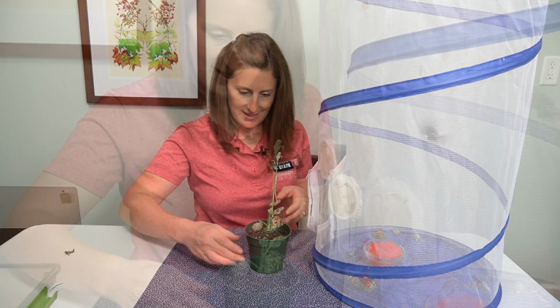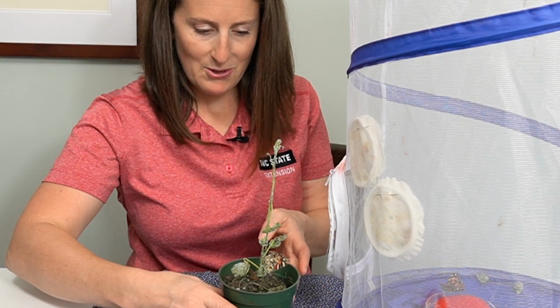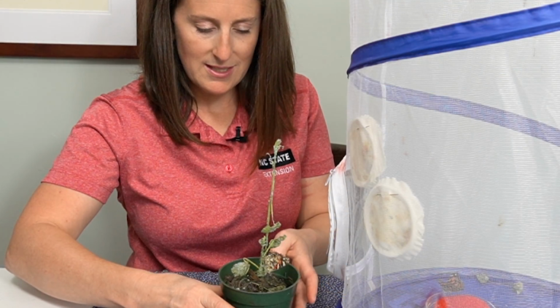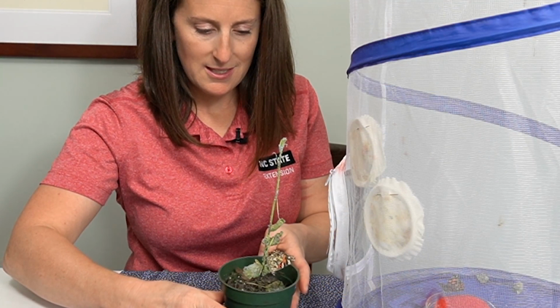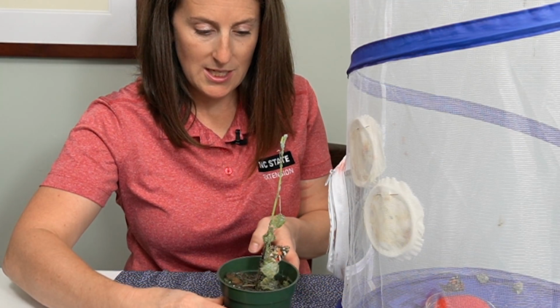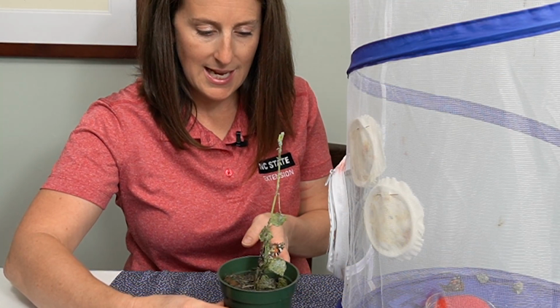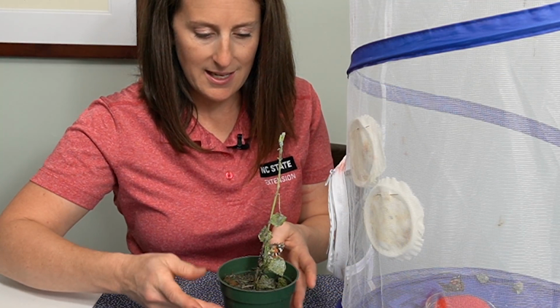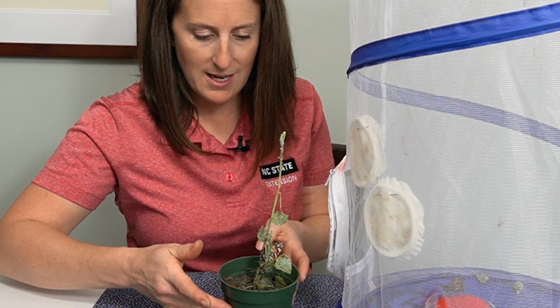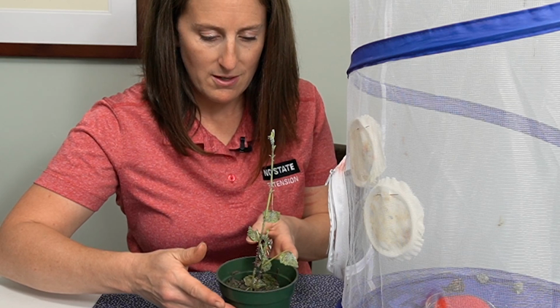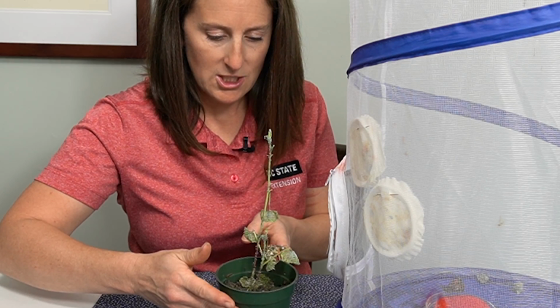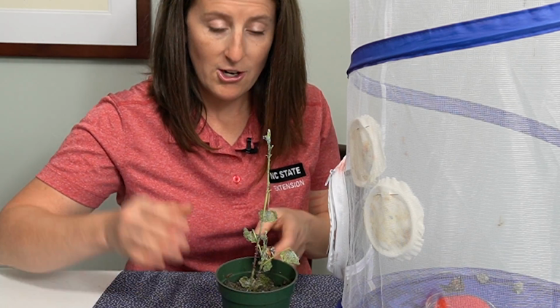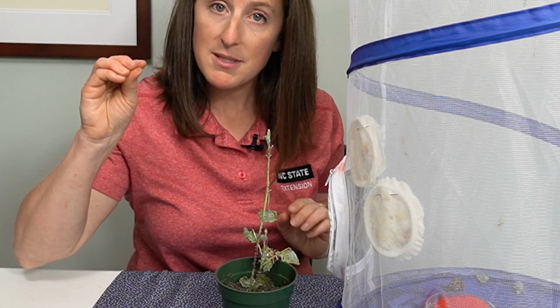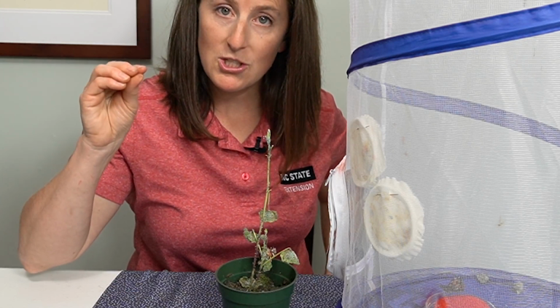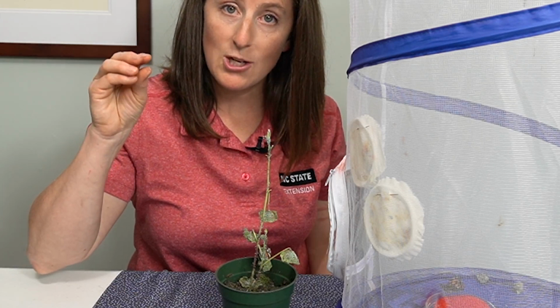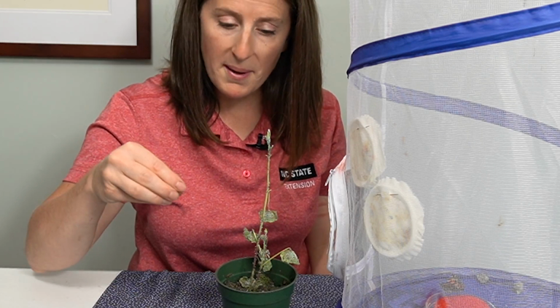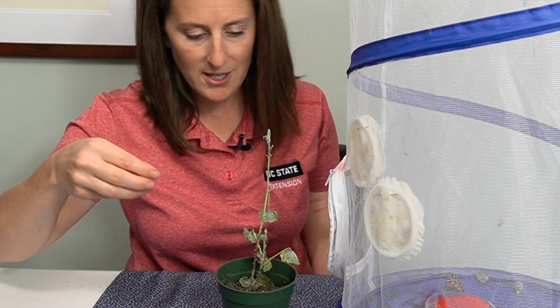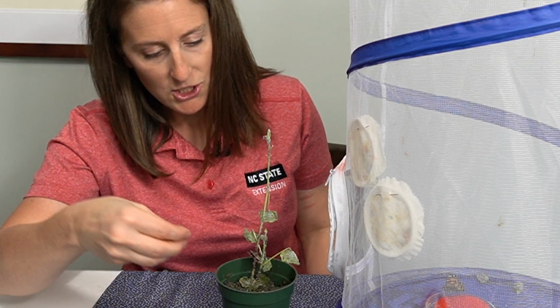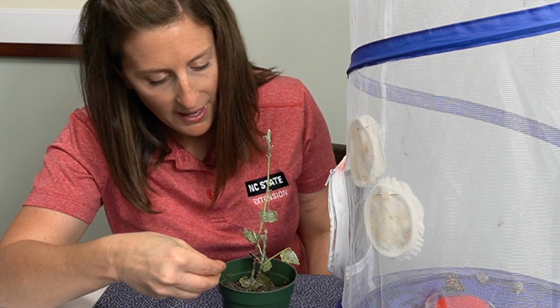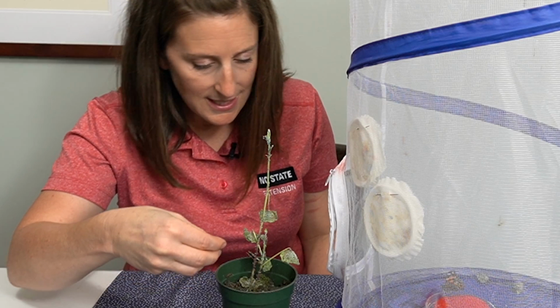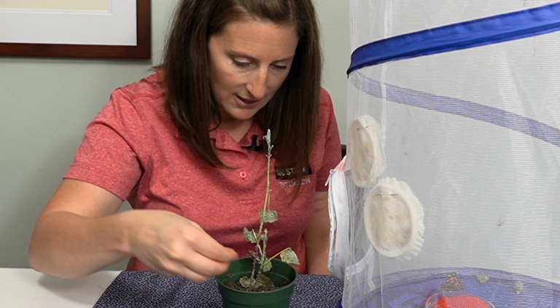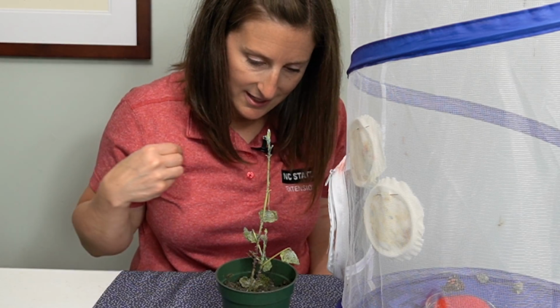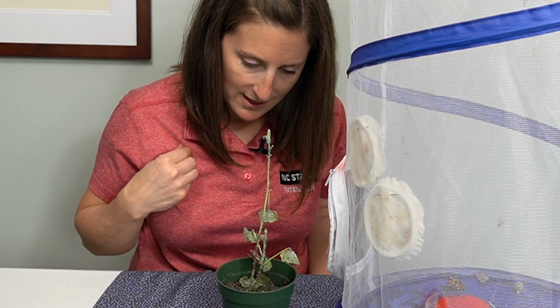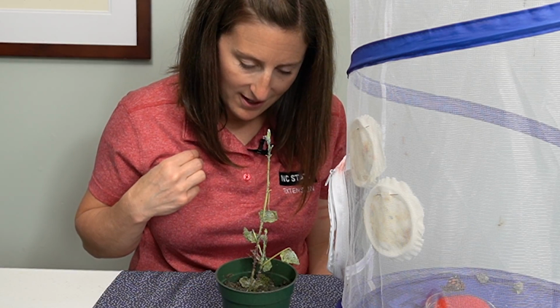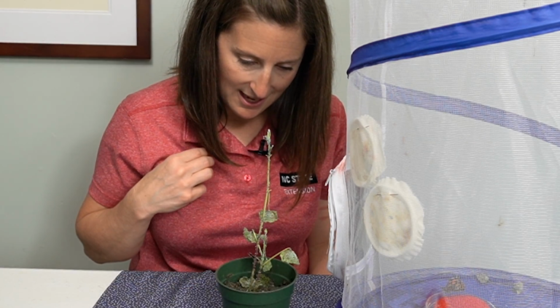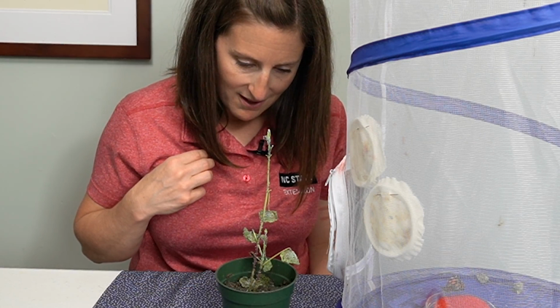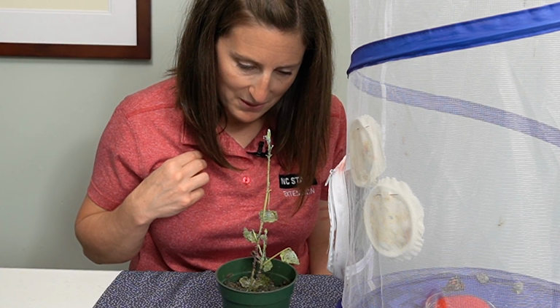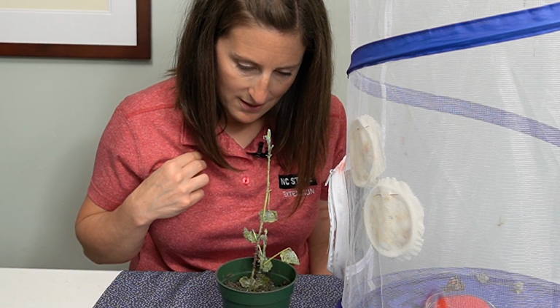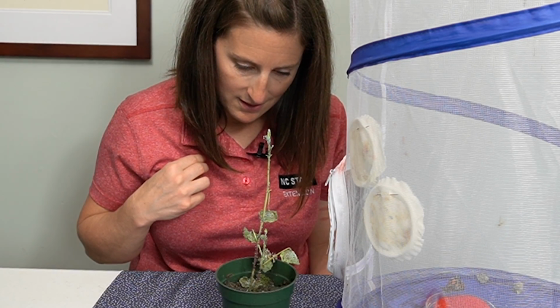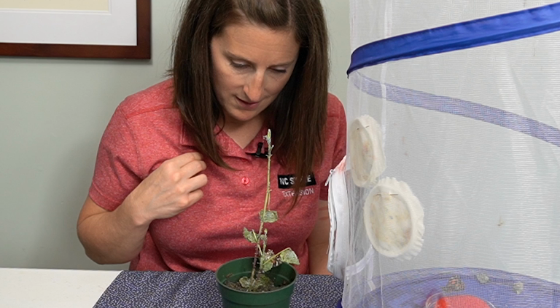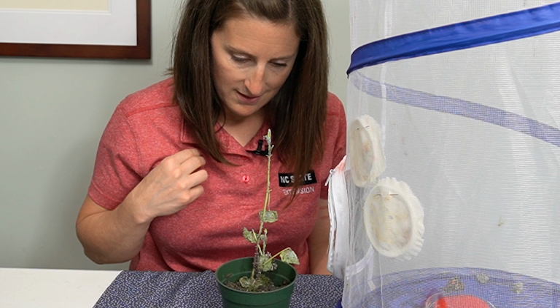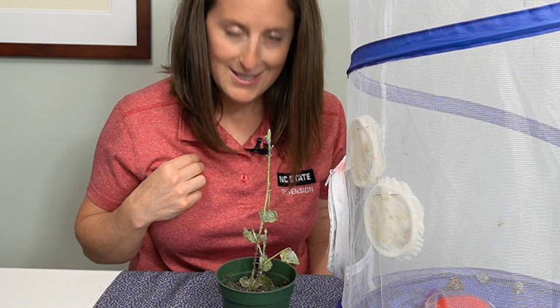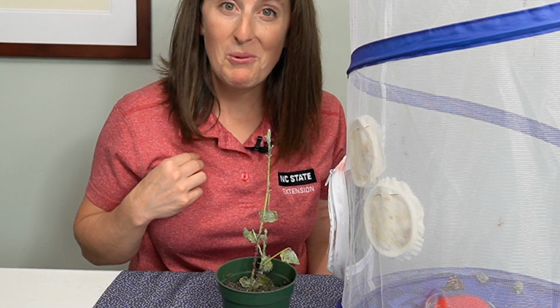I don't know if you can see this, but she is laying eggs right now. She's got her abdomen — it has an ovipositor — and she's depositing little eggs right there on the stem of this plant. So cool.